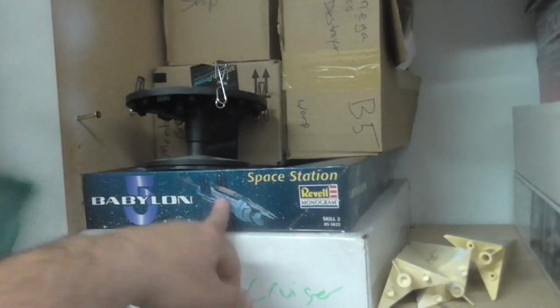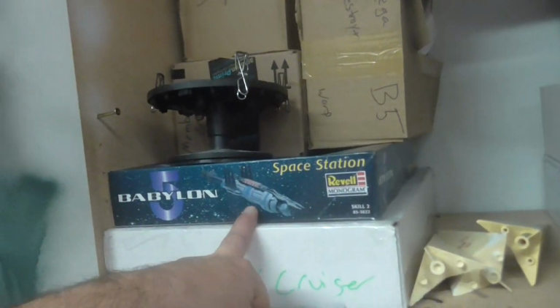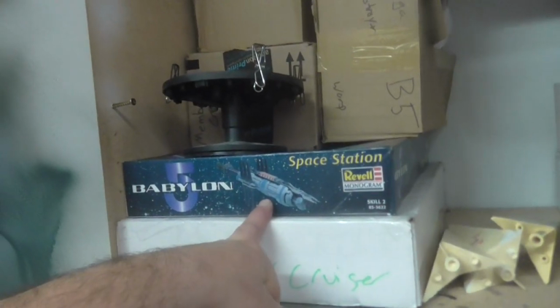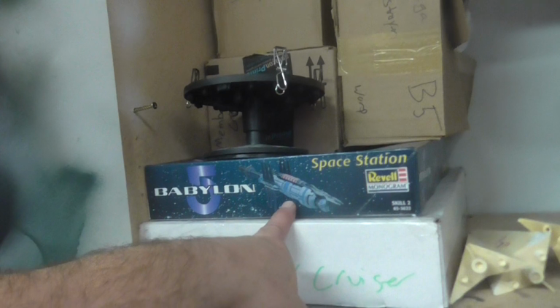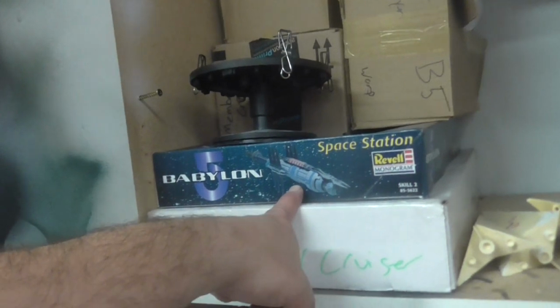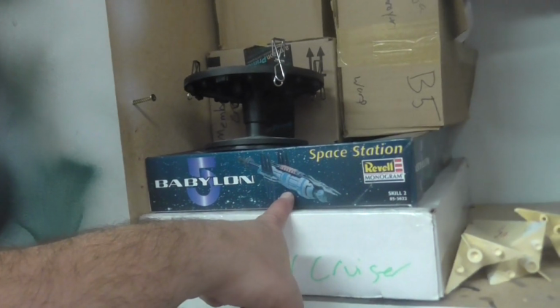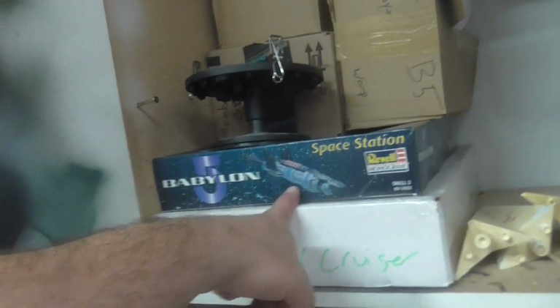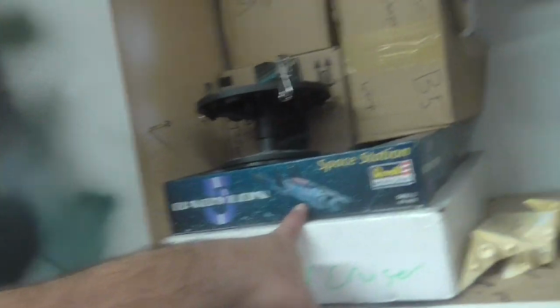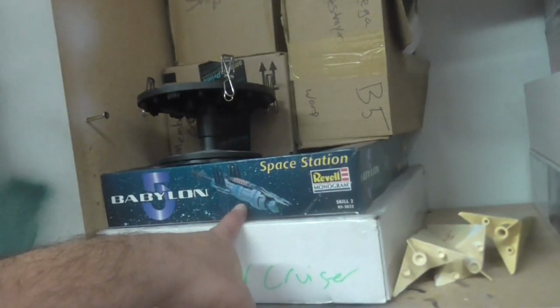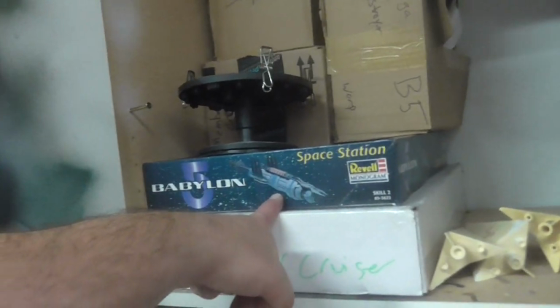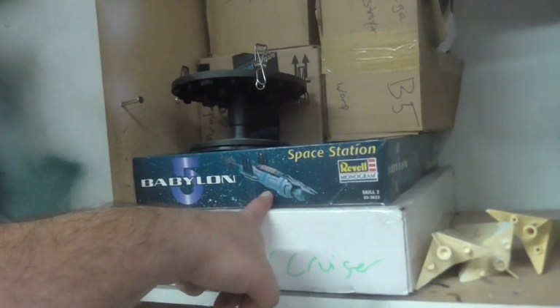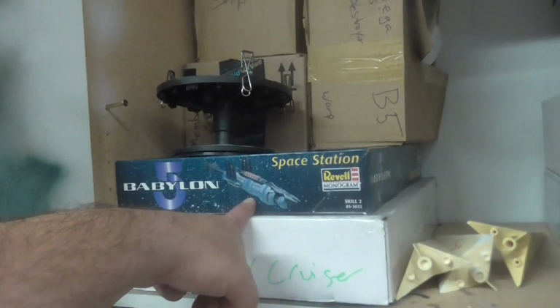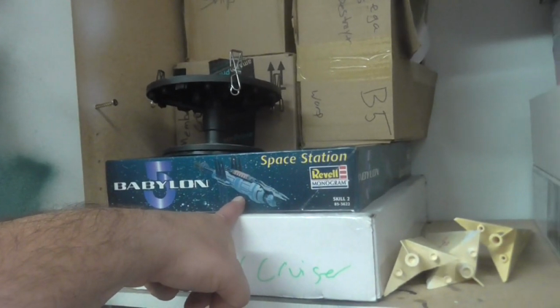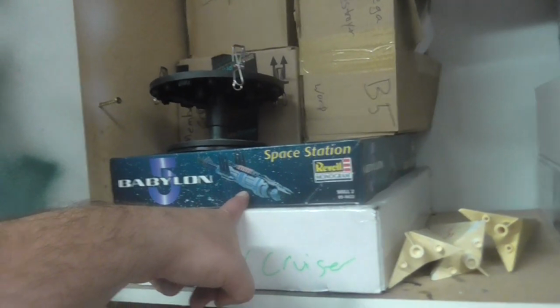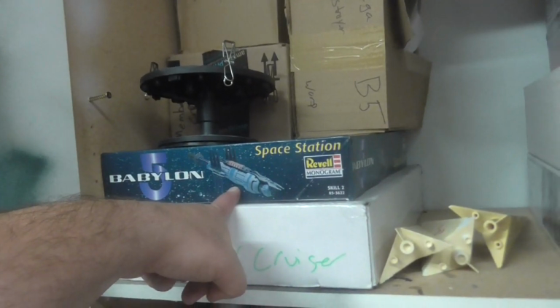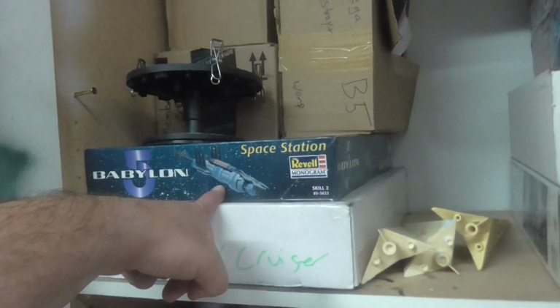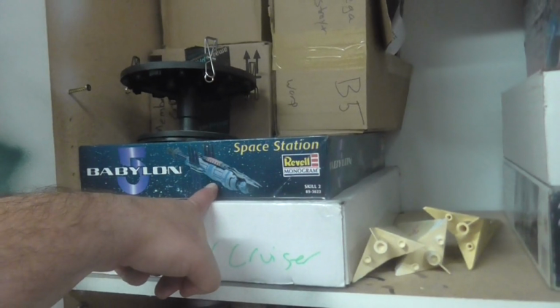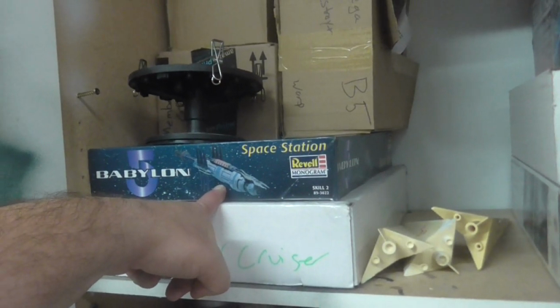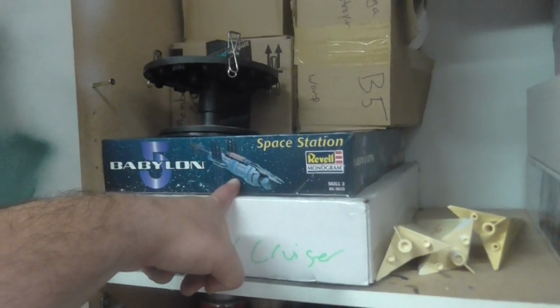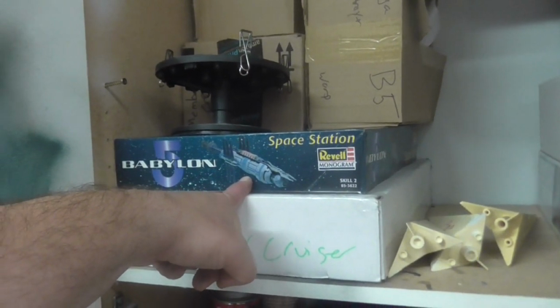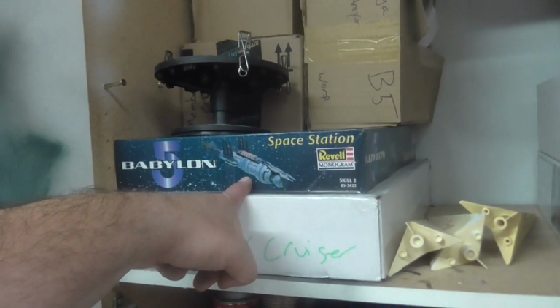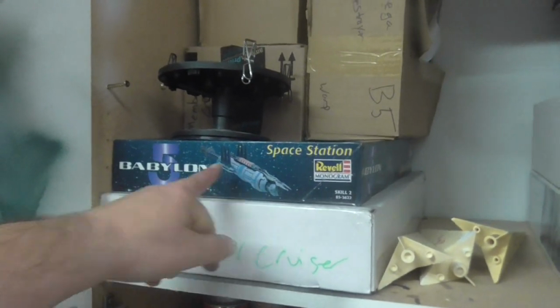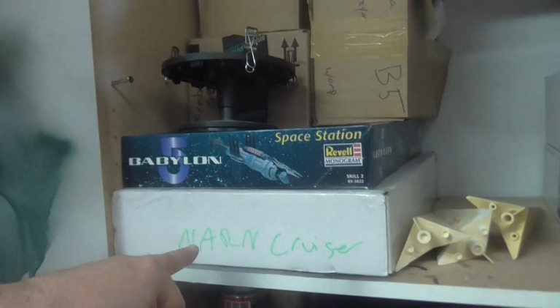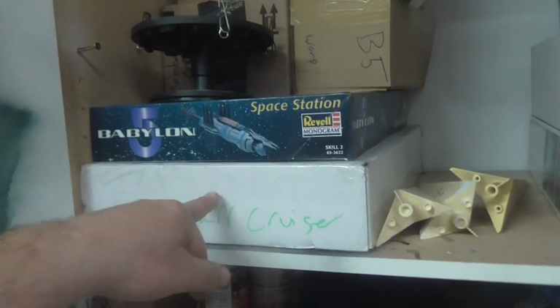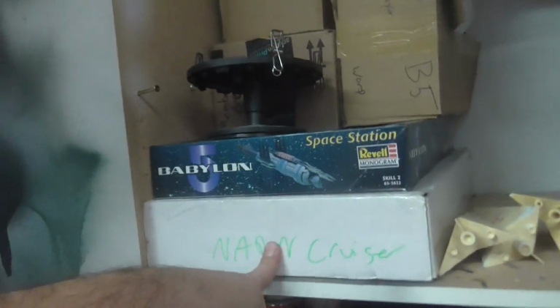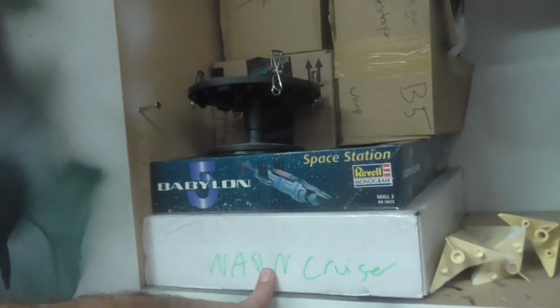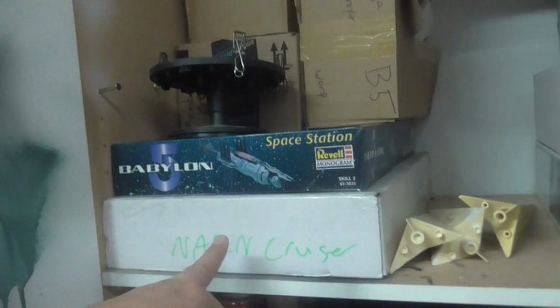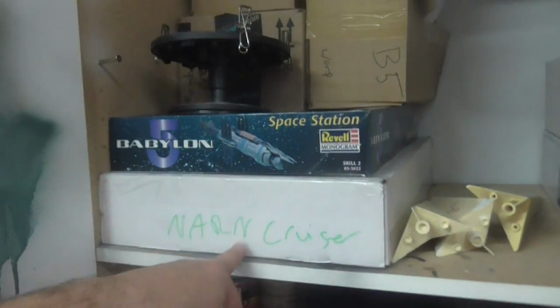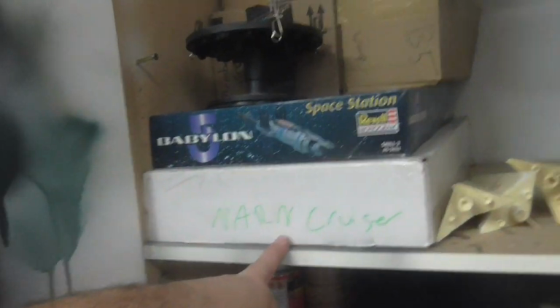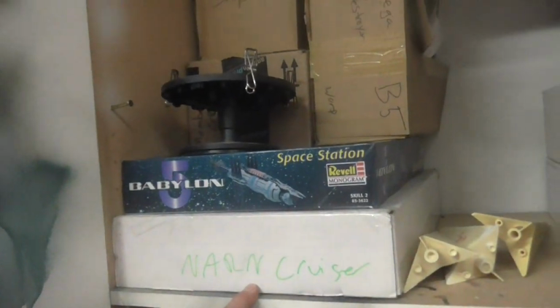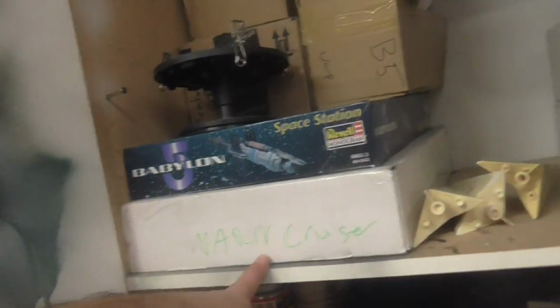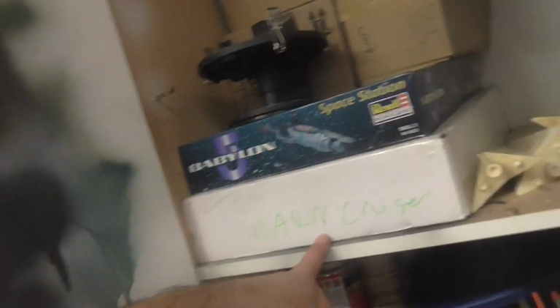The Bikiri kit is still available — it's a crappy kit, super small, not really worth what it goes for. But I got it cheap, like 40 bucks or something. Now the Narn Cruiser — maybe that's my second favorite kit. It's a big kit, it's a nice kit, very clean.